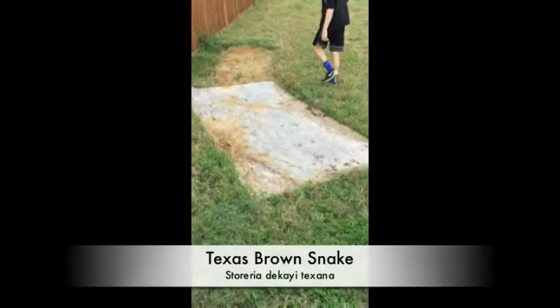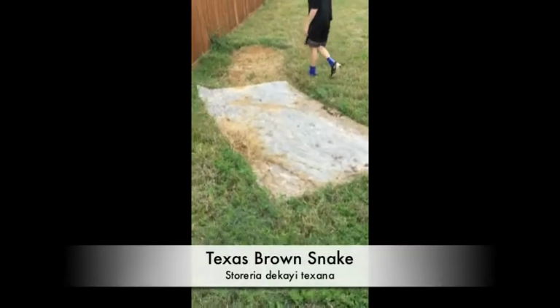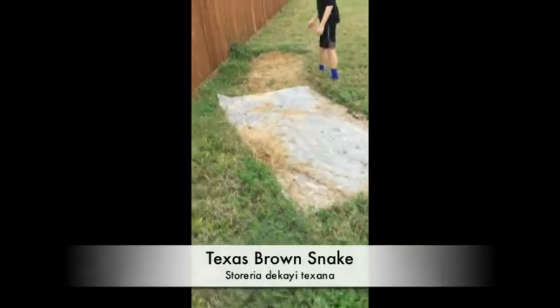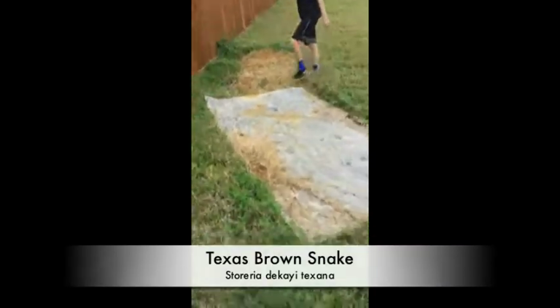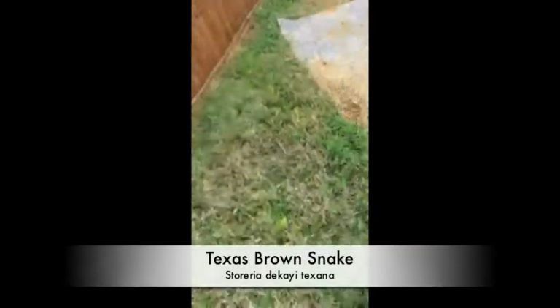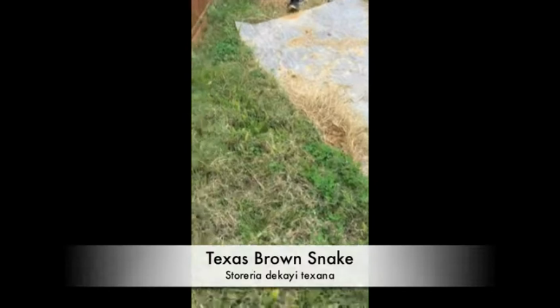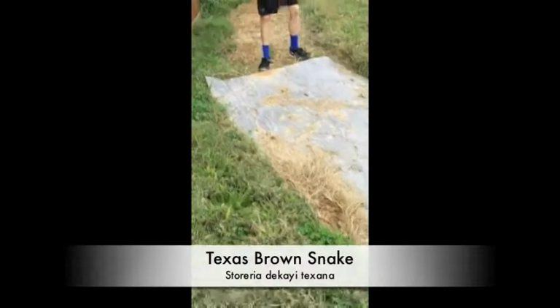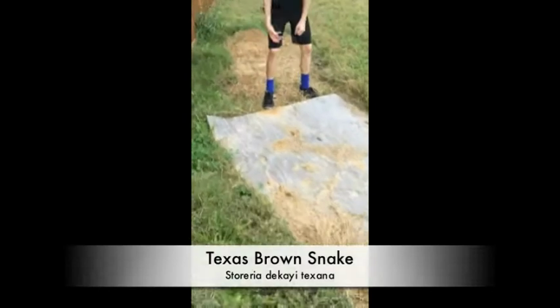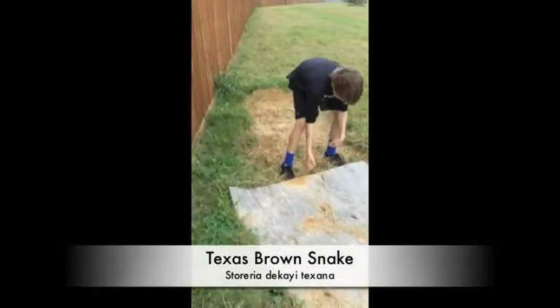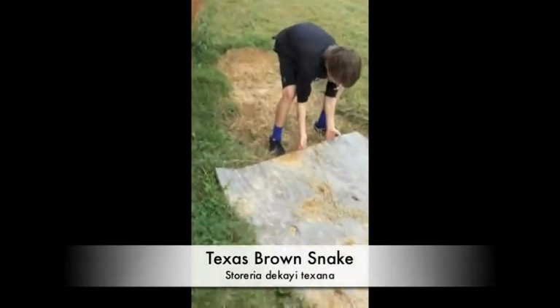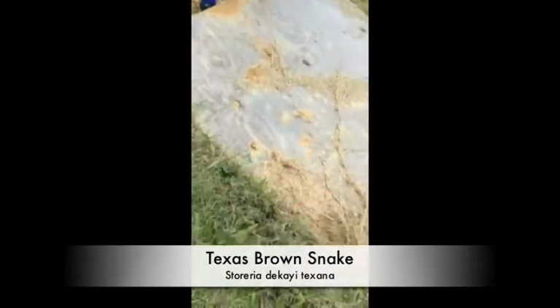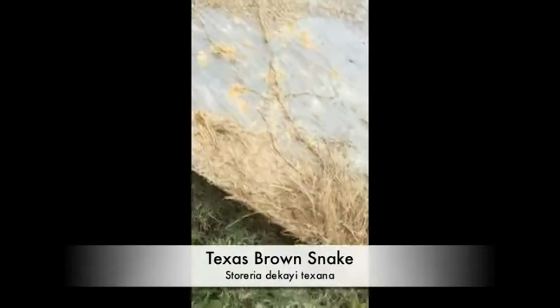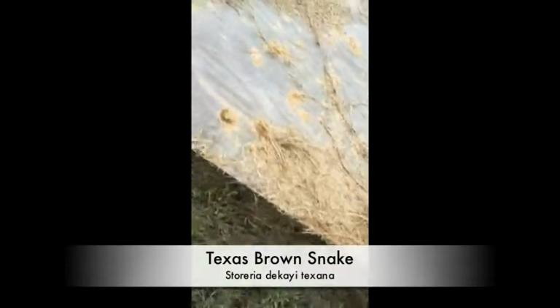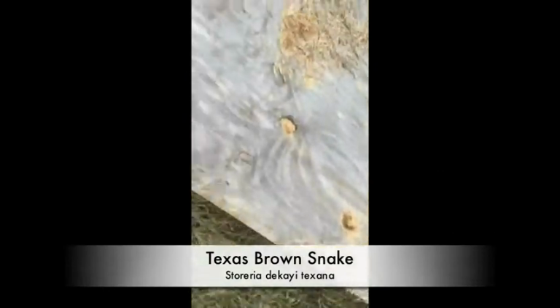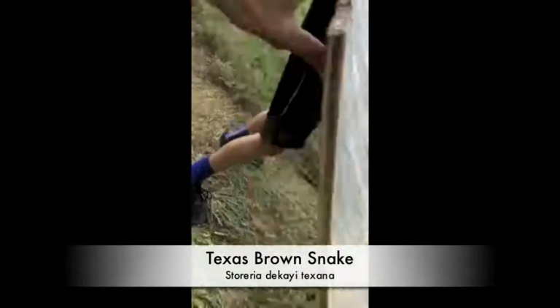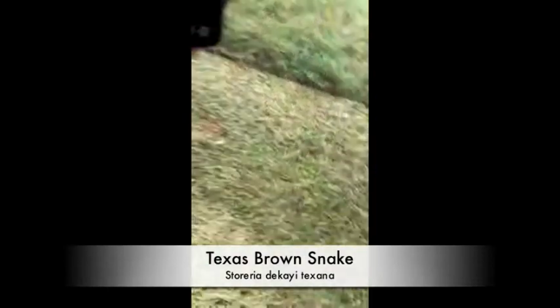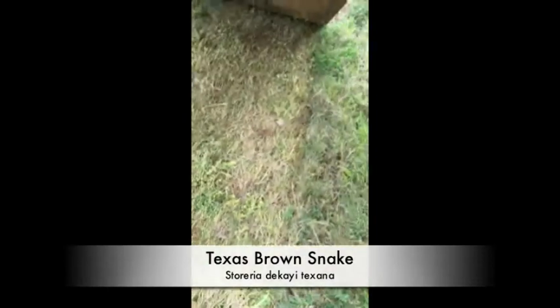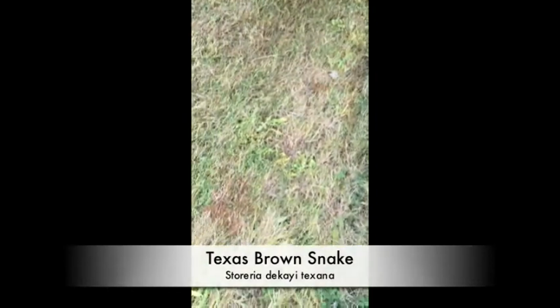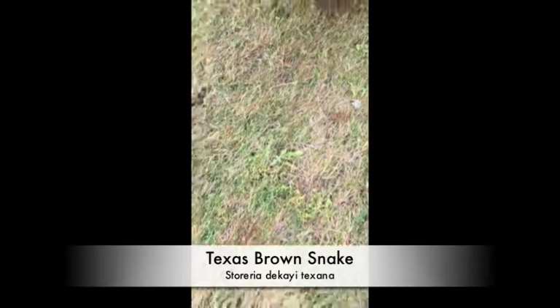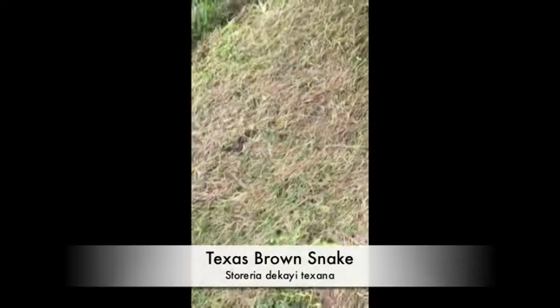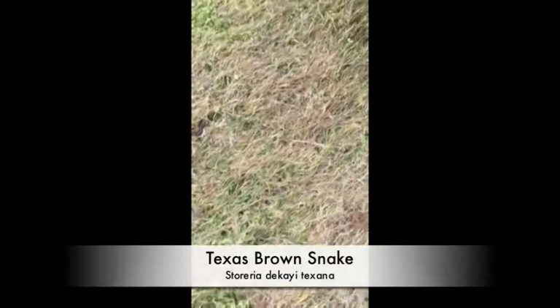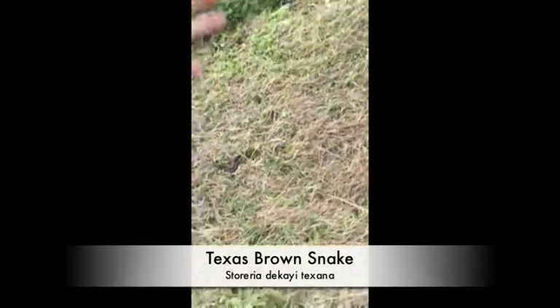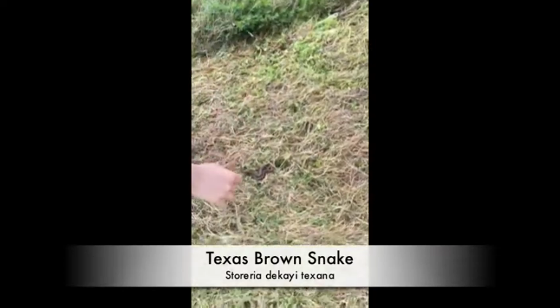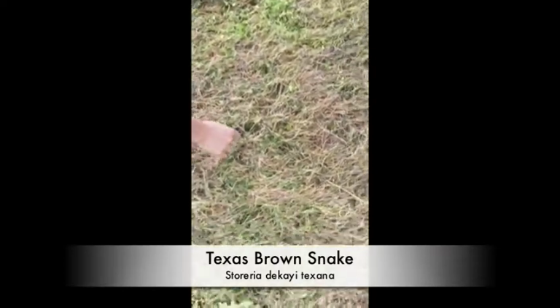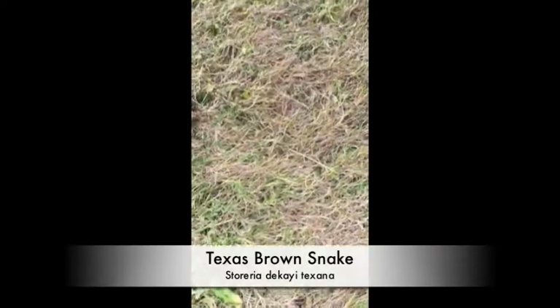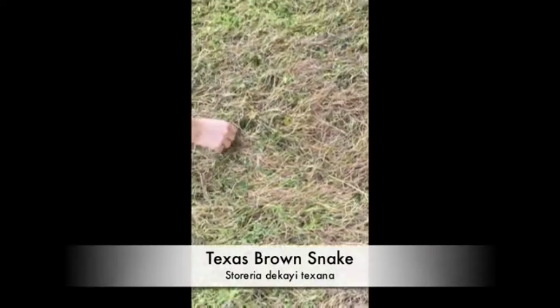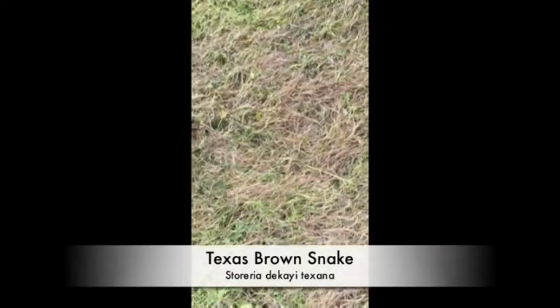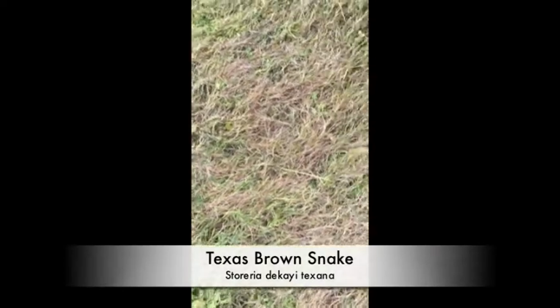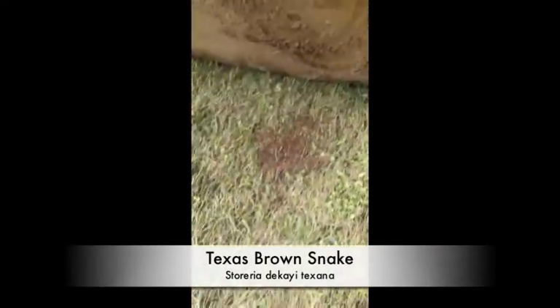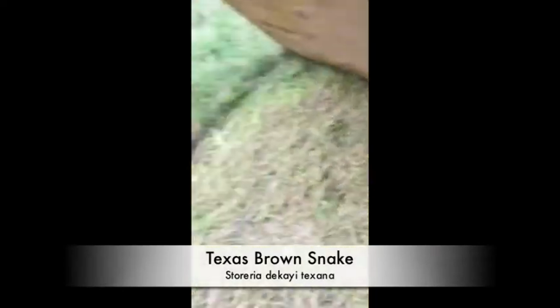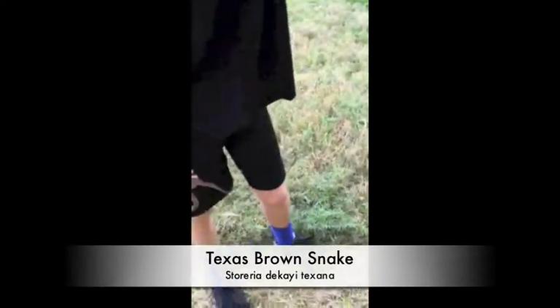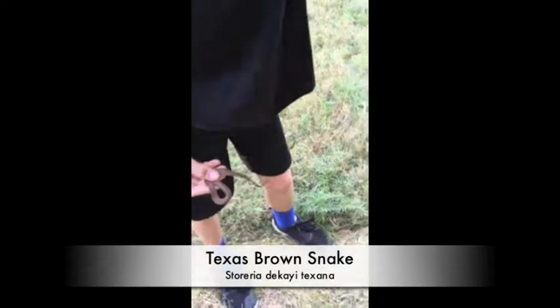We just came across this board — let's hope there's something. Looks like it's been moved. How about that? Oh, whoa — nice. Texas brown. Oh nice, Texas brown.